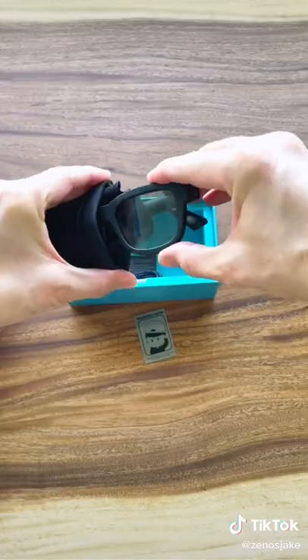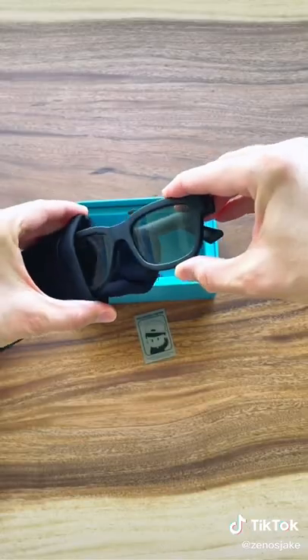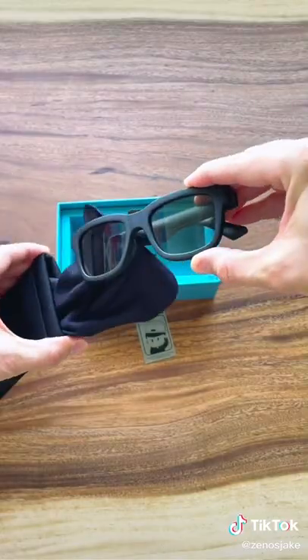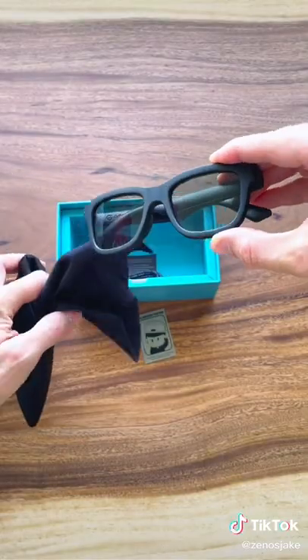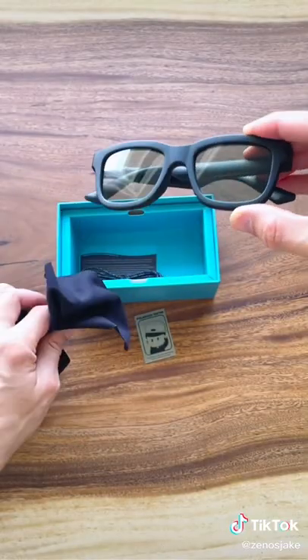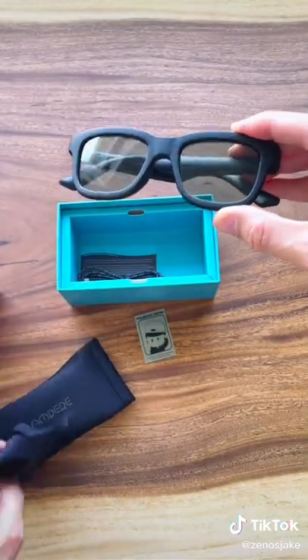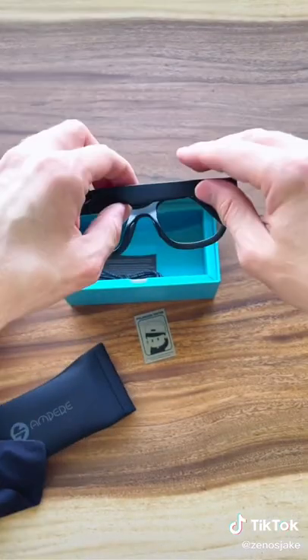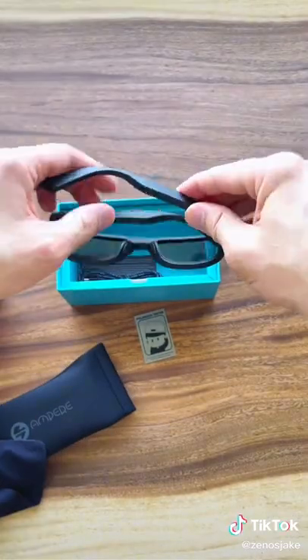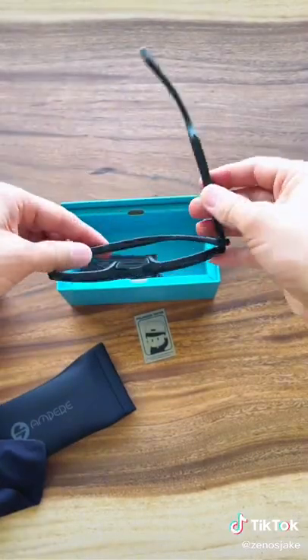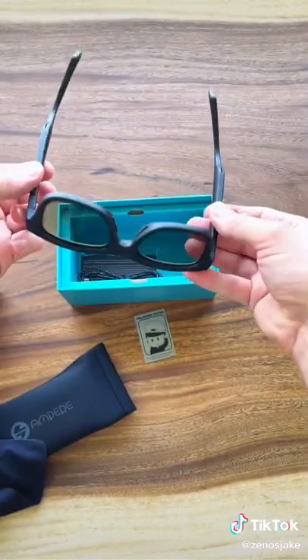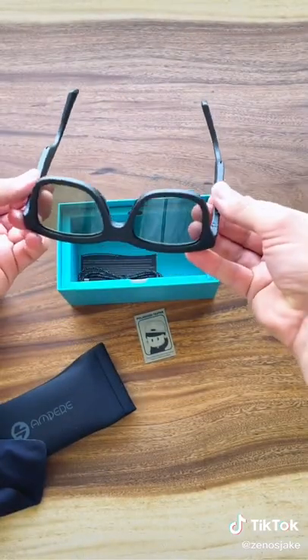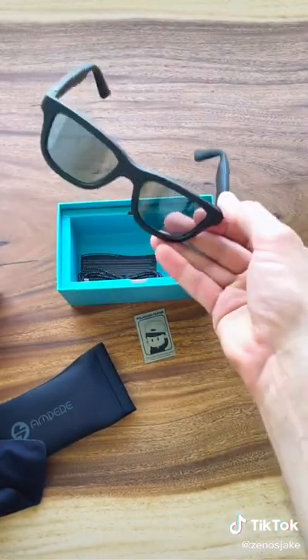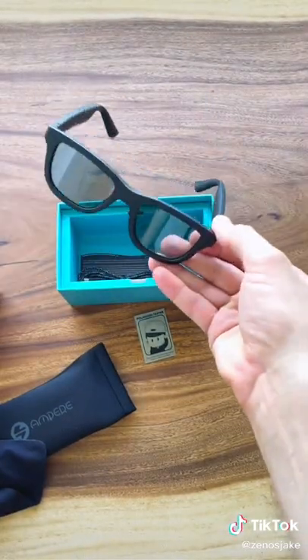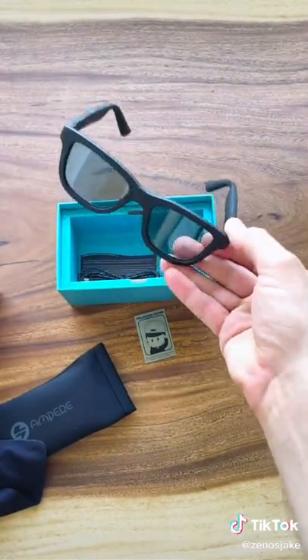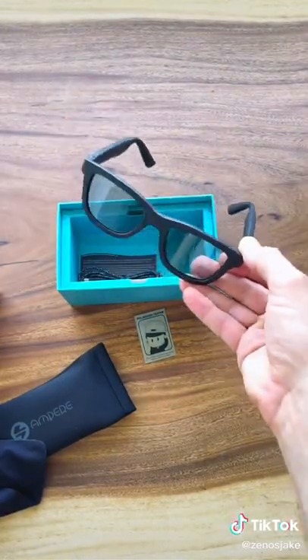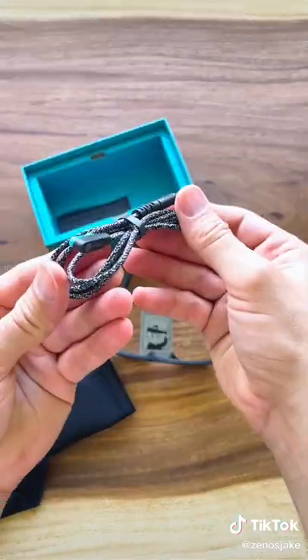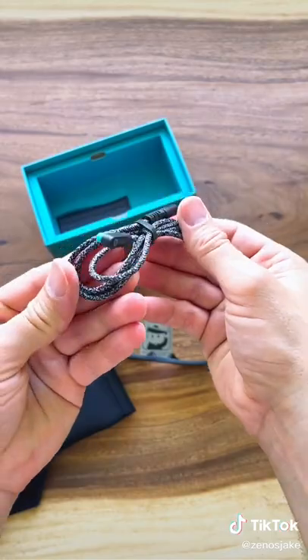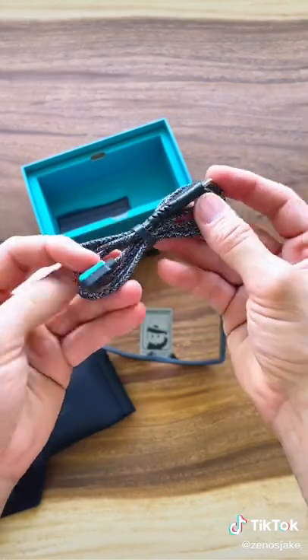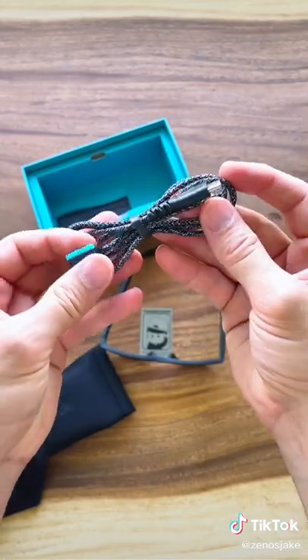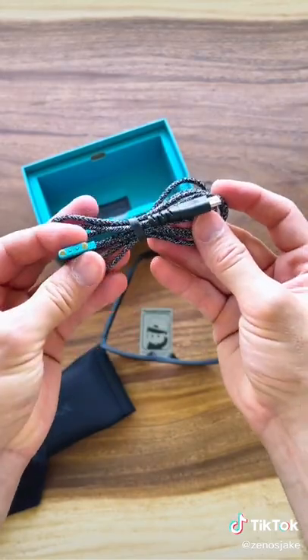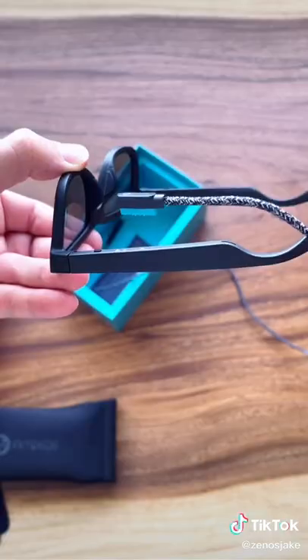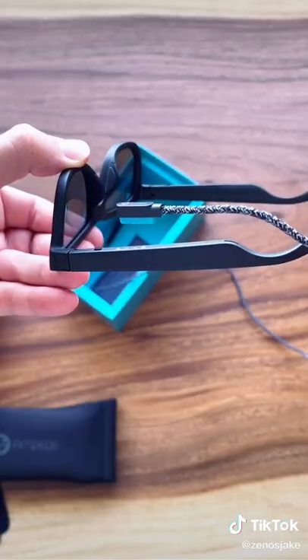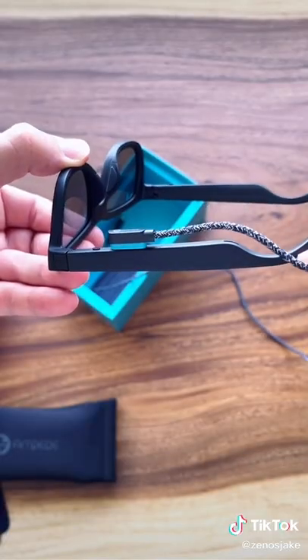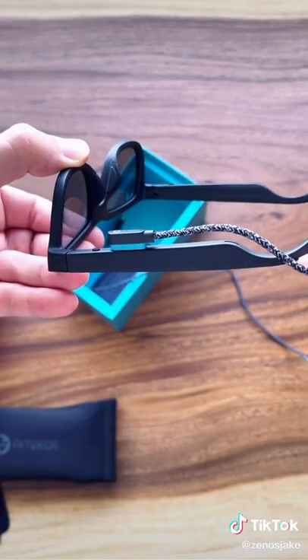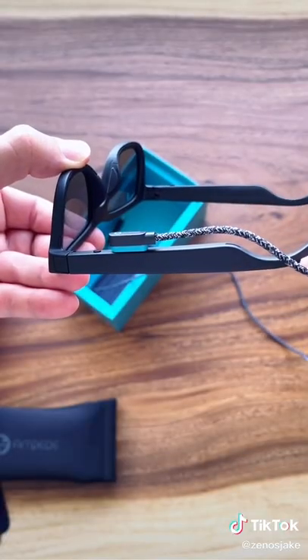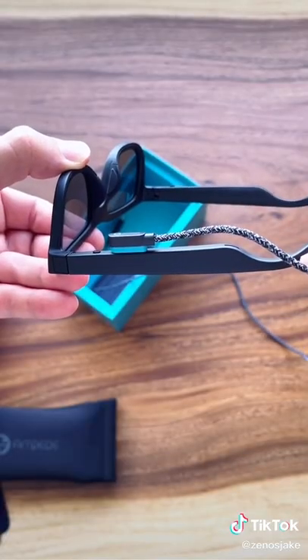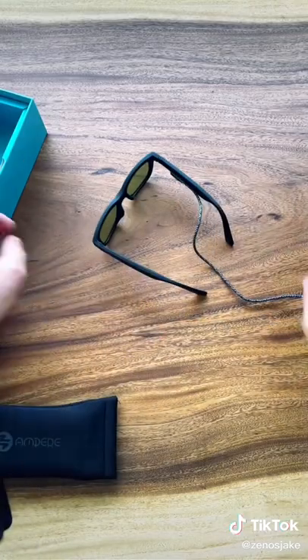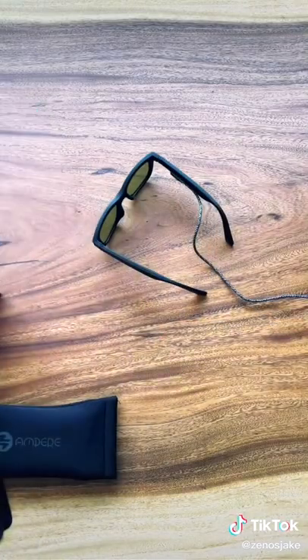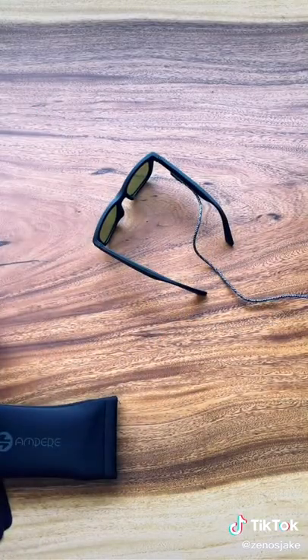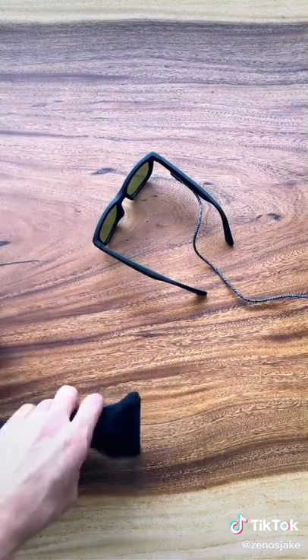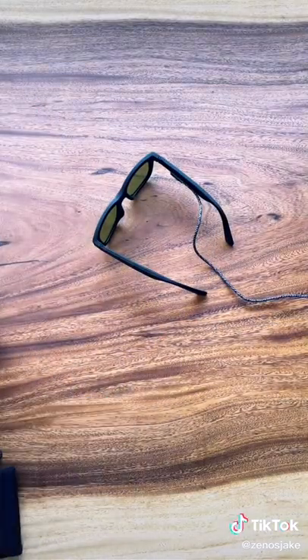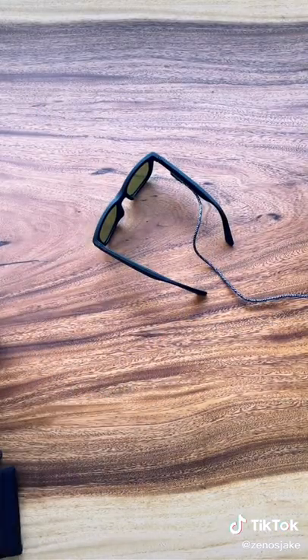Here they are, my brand new sunglasses. They're pretty light. They come with a charging cable and everything feels high quality.